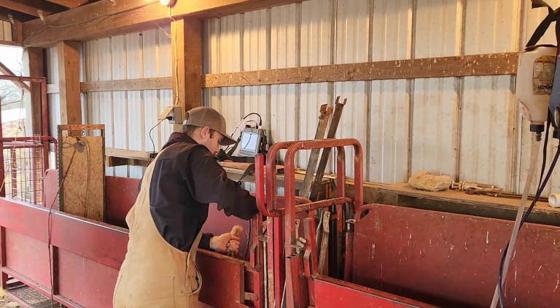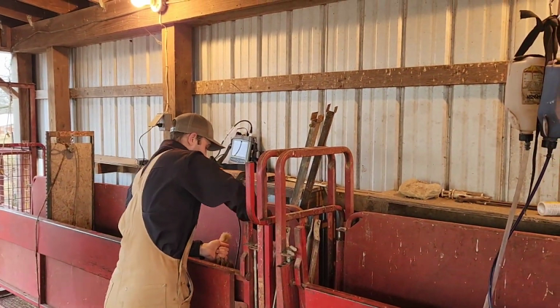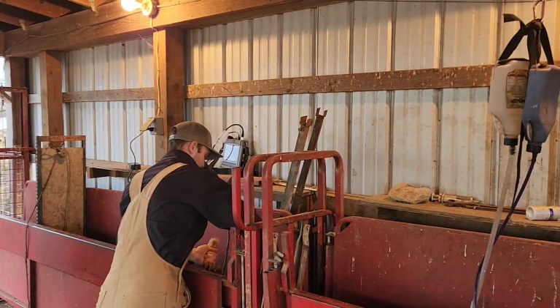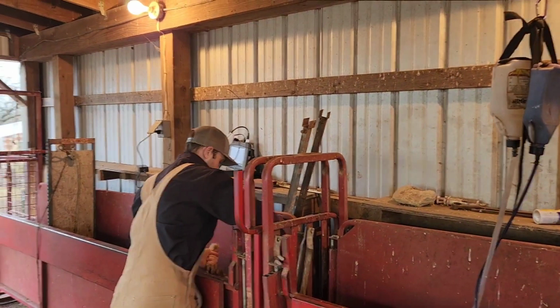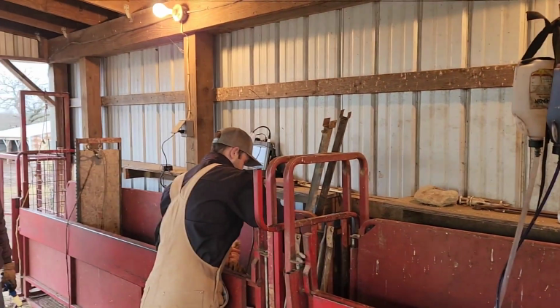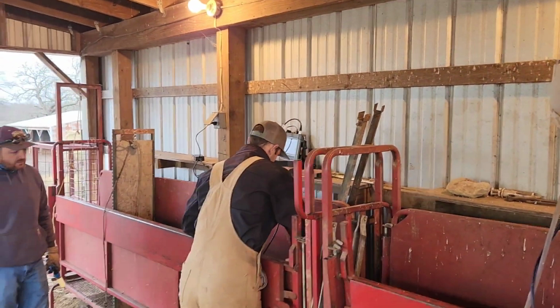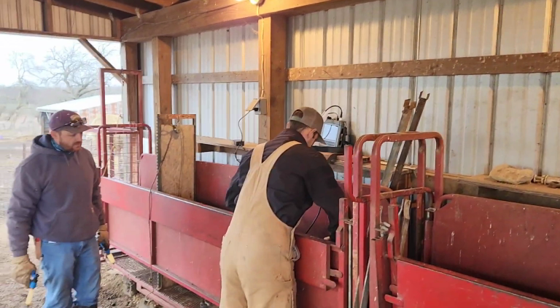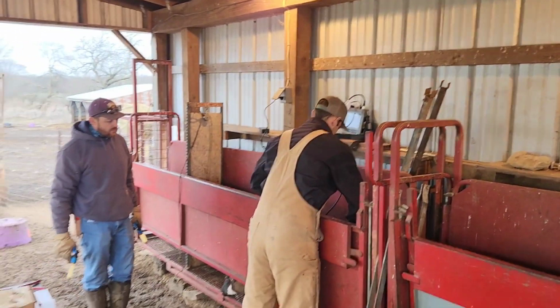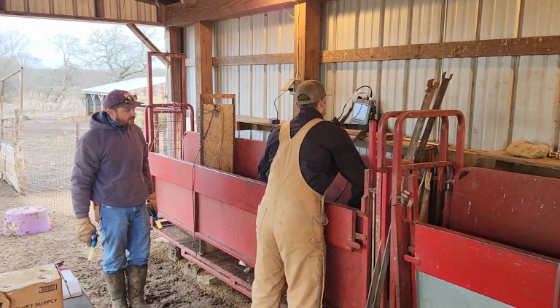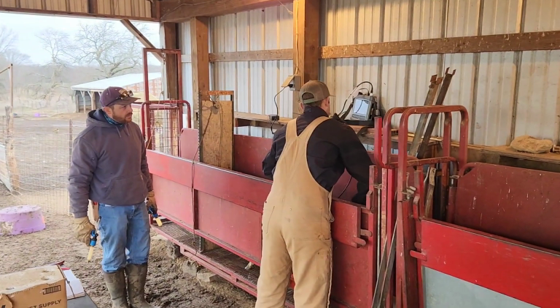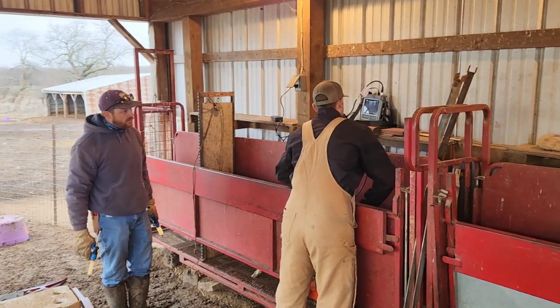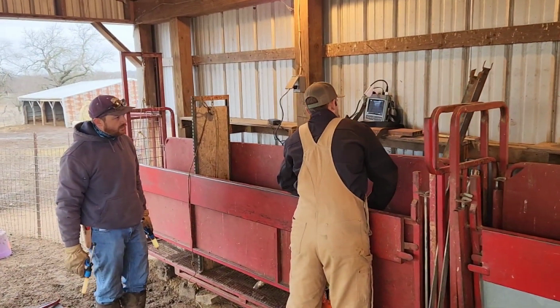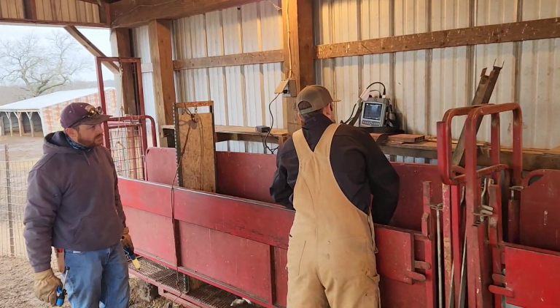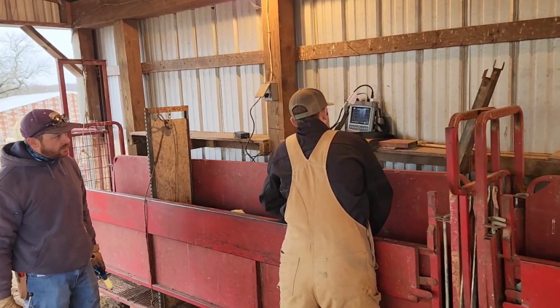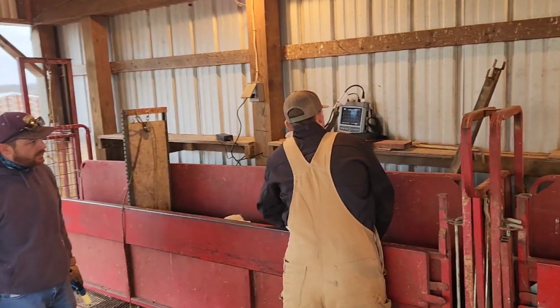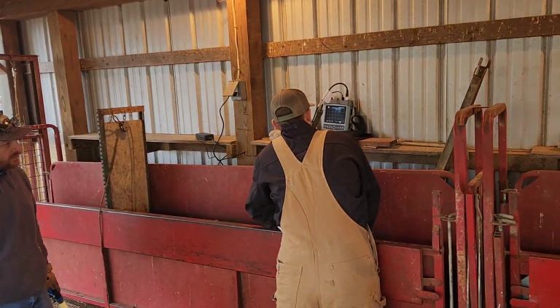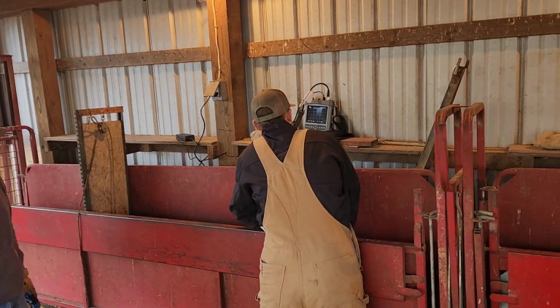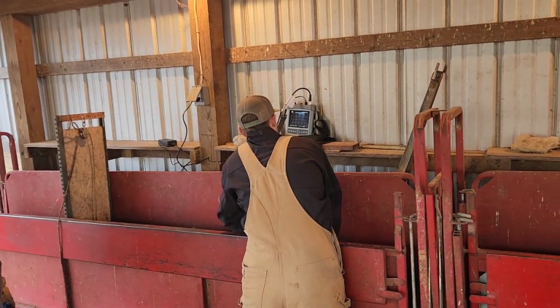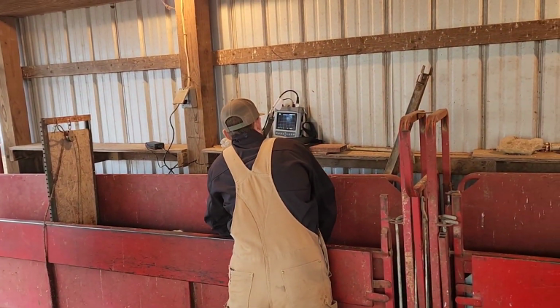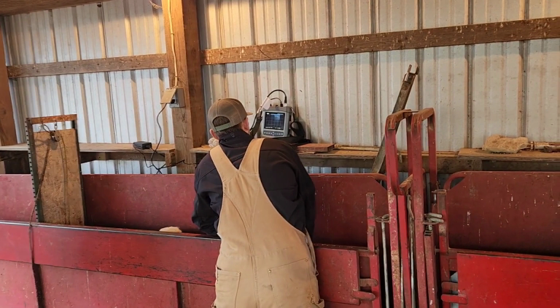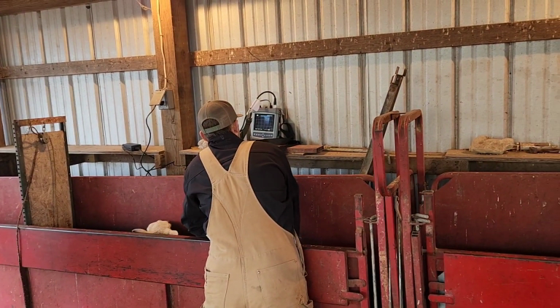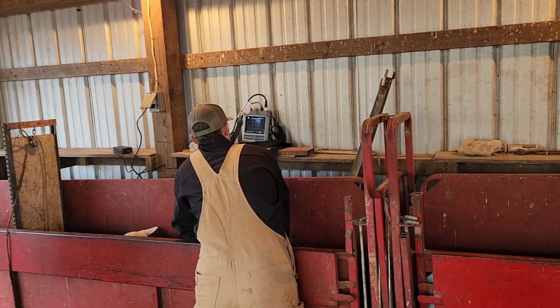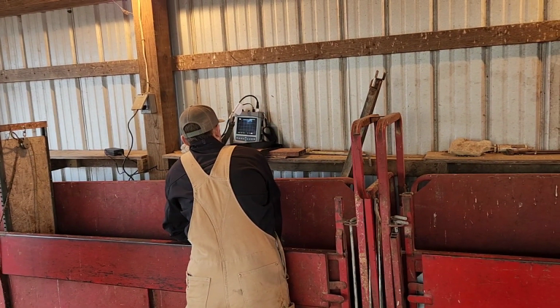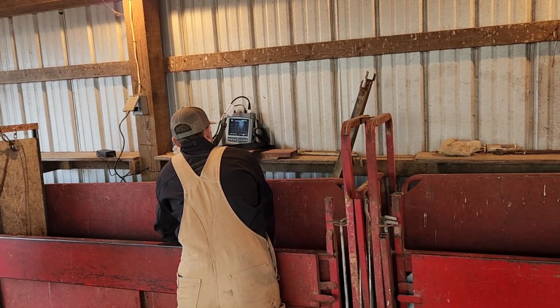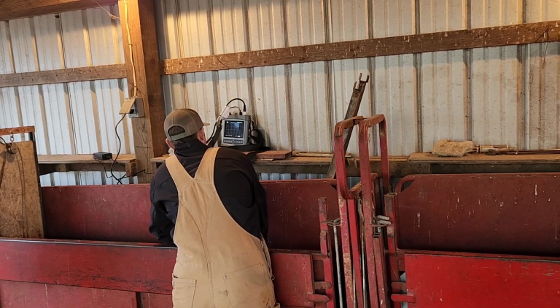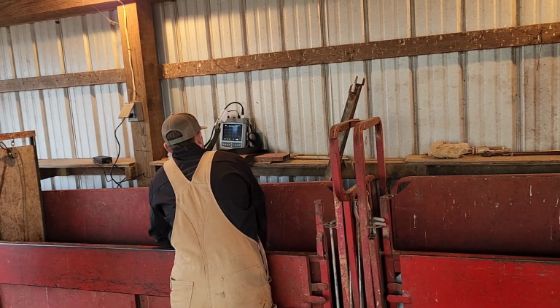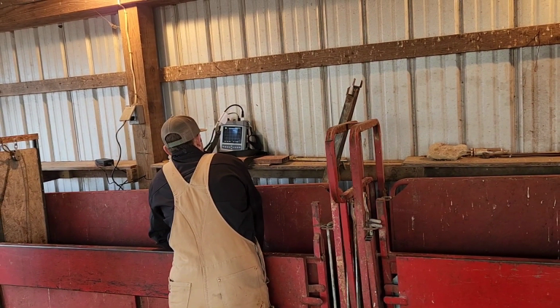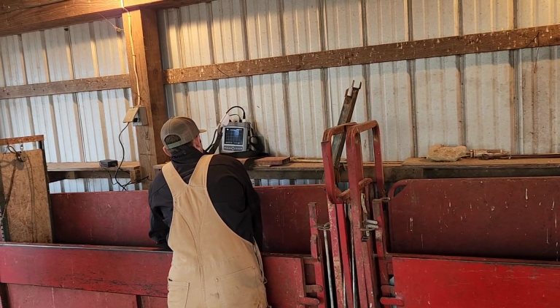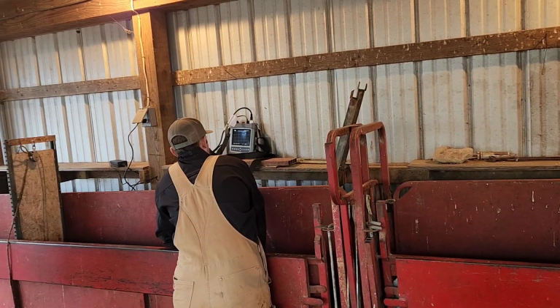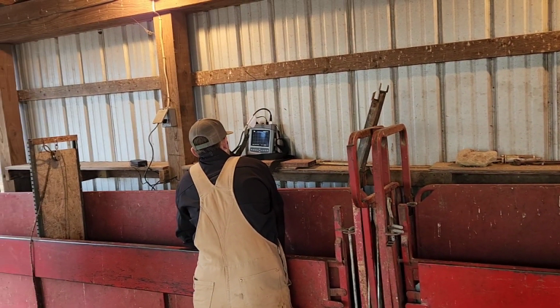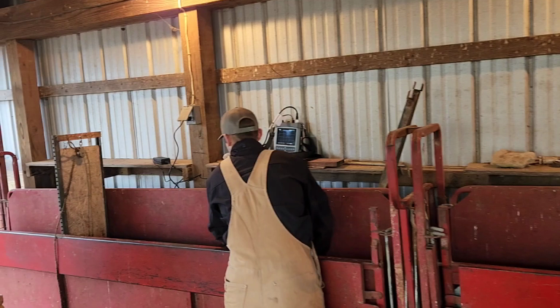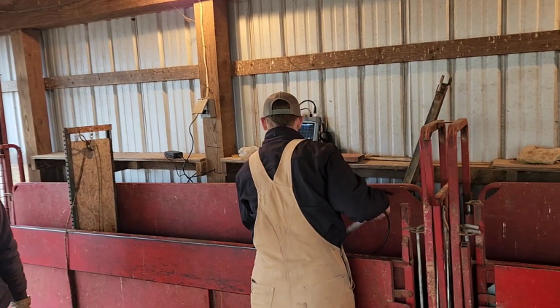We've got a few hundred to do, and we can see if they're bred or open, separate them accordingly, and feed them accordingly.